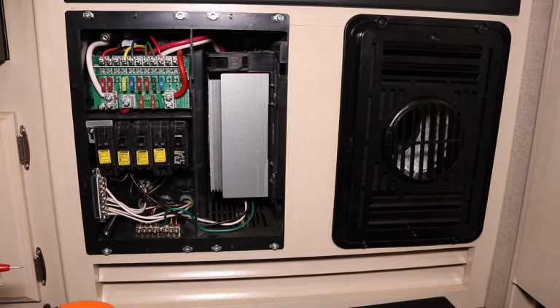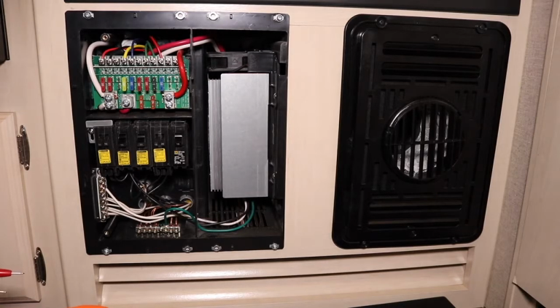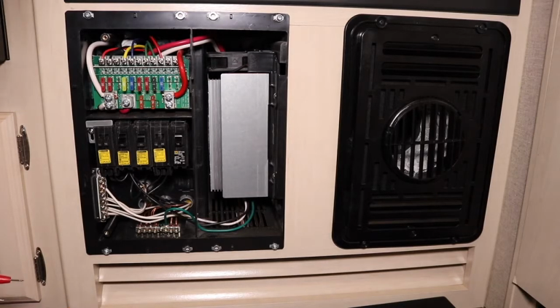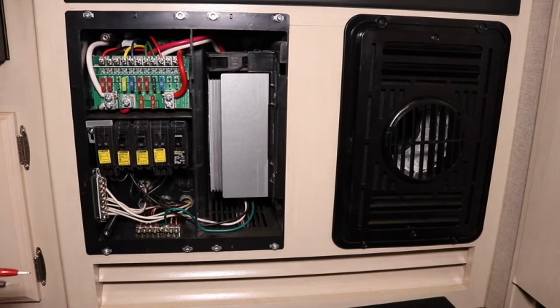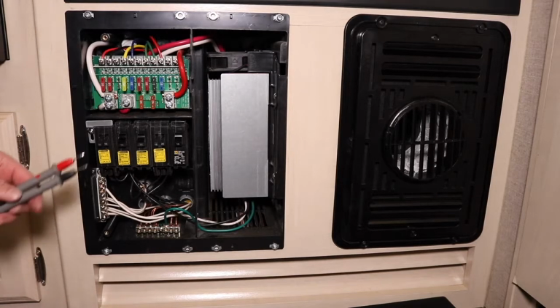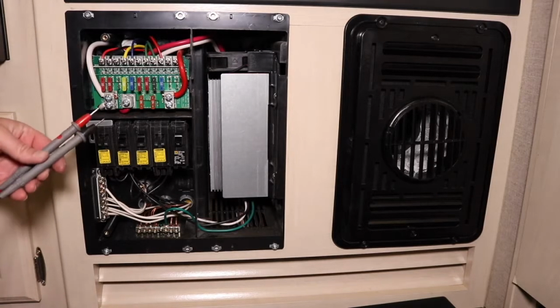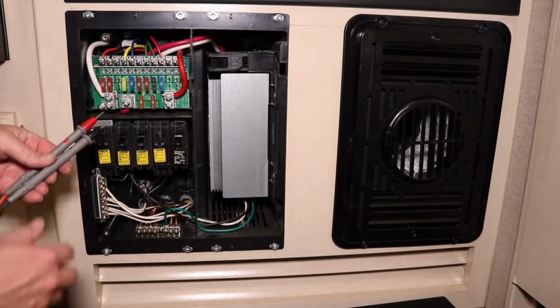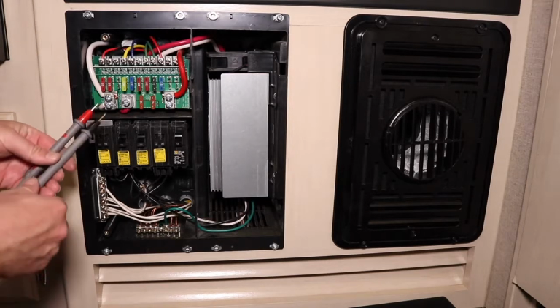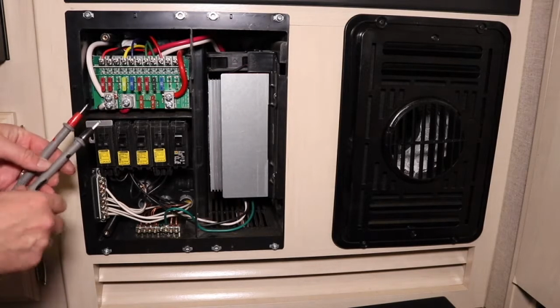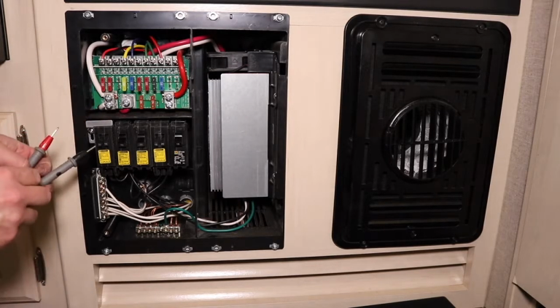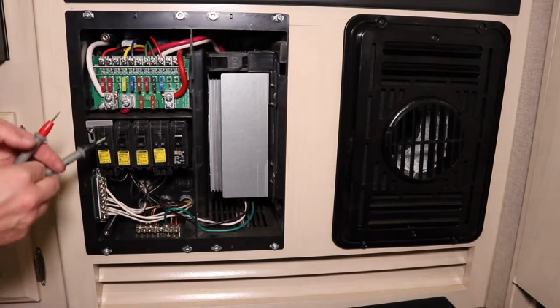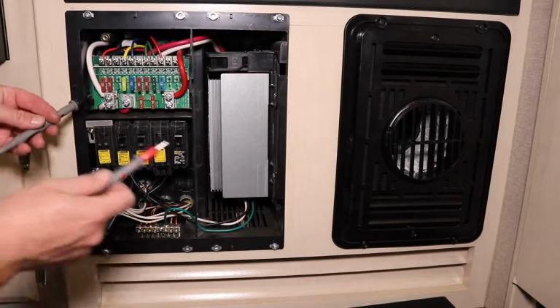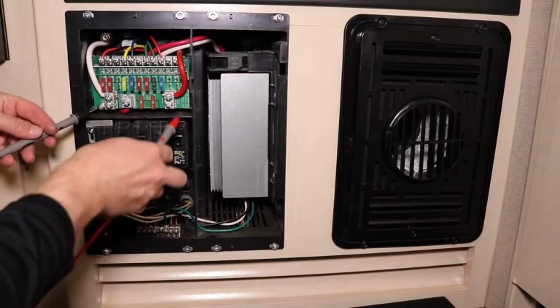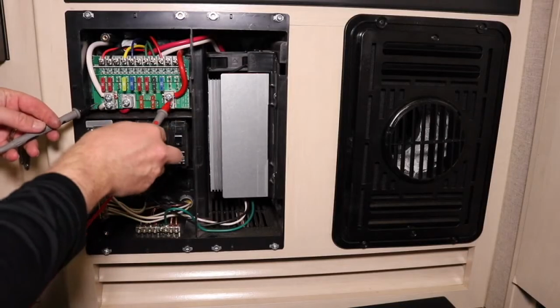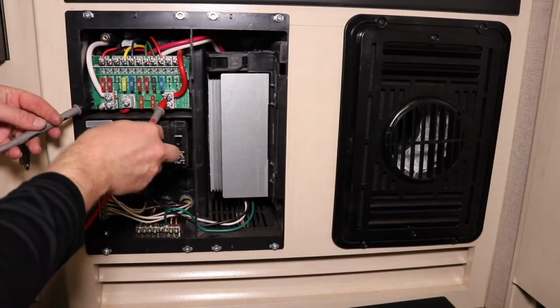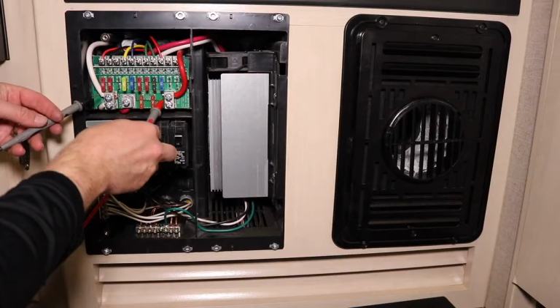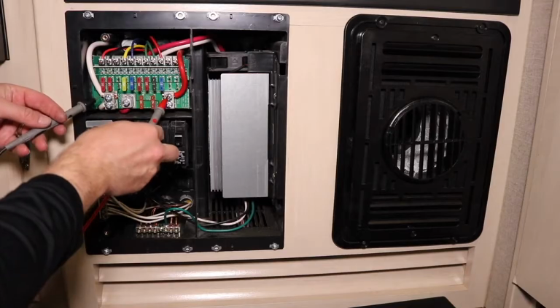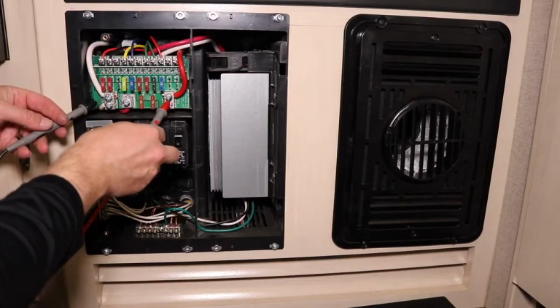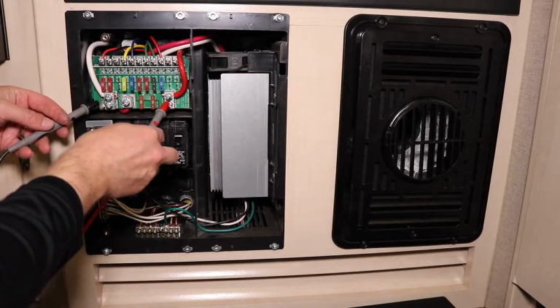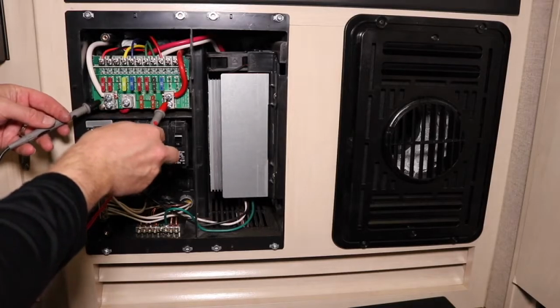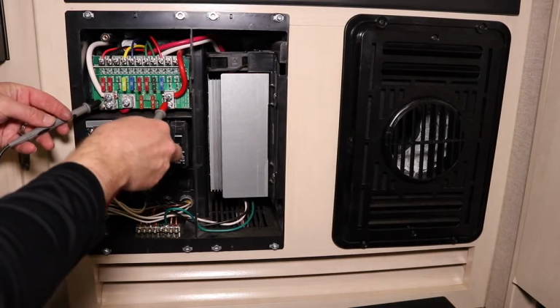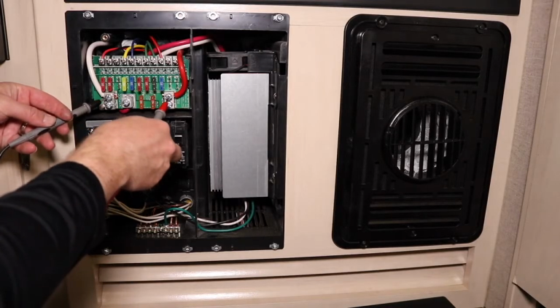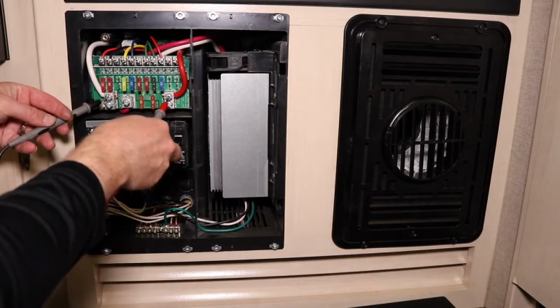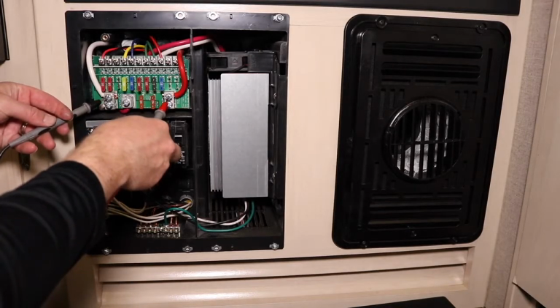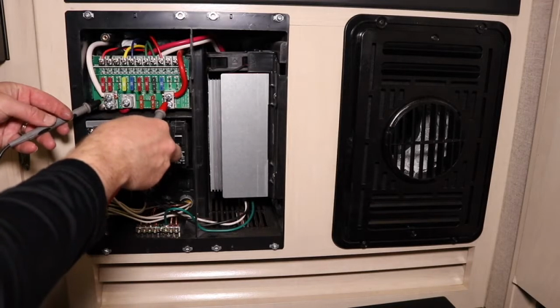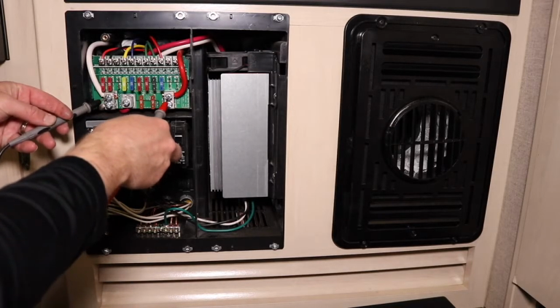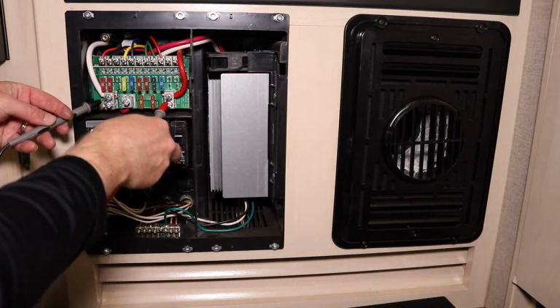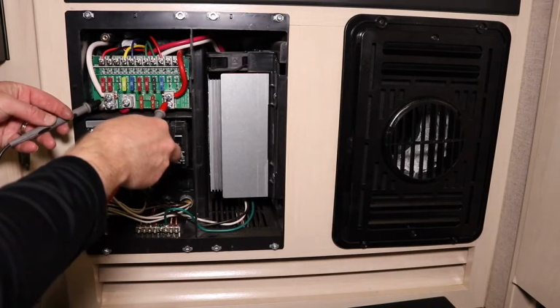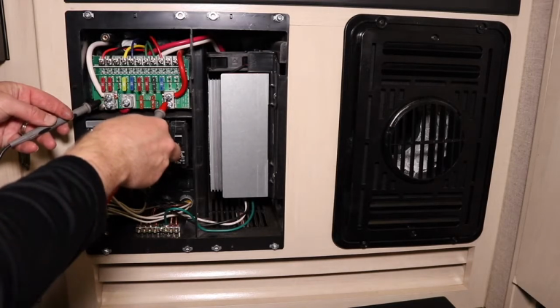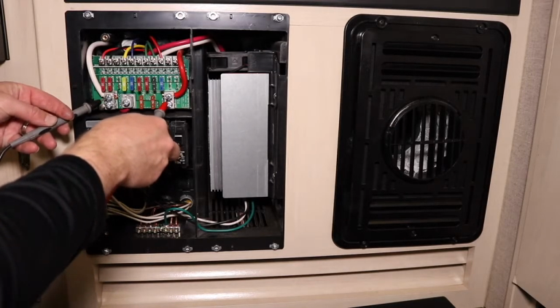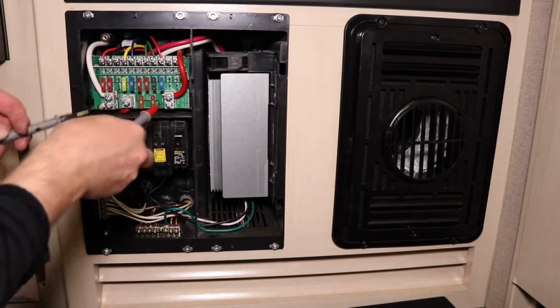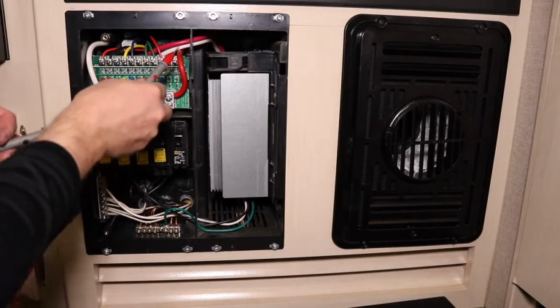Just for reference, I want to measure the voltage on our DC system — we're pulling about 13.6 volts.